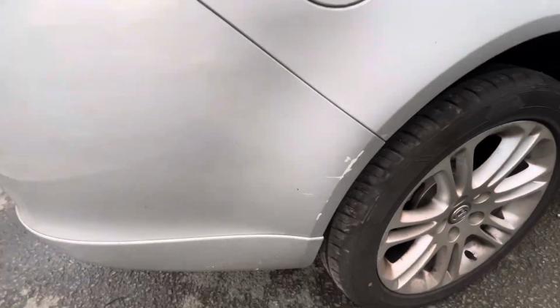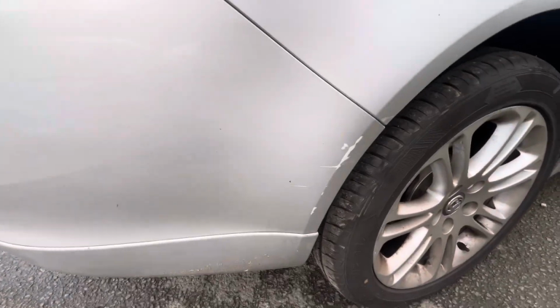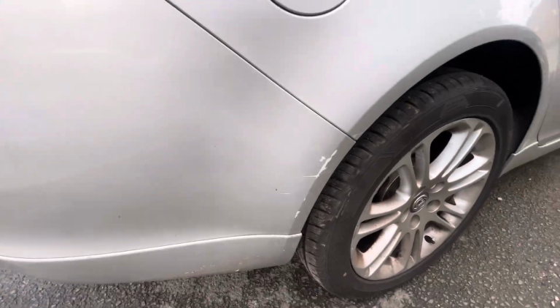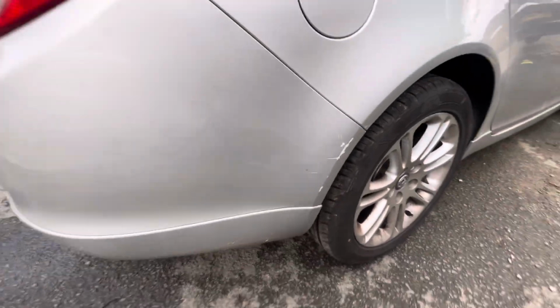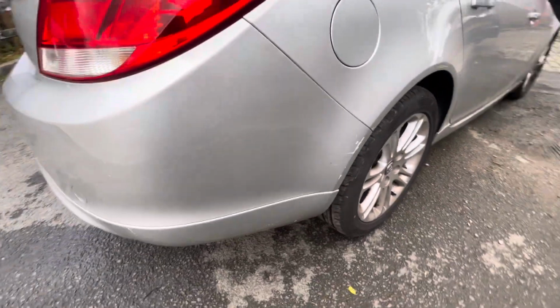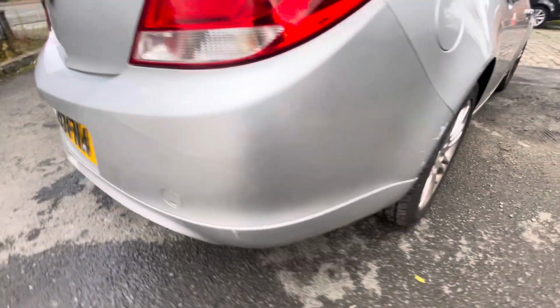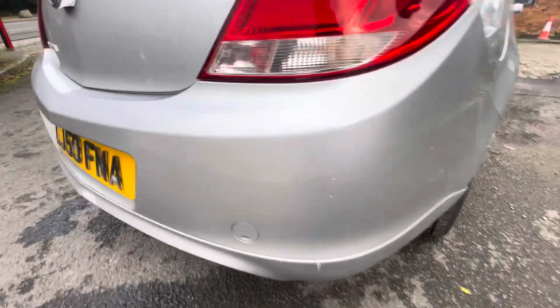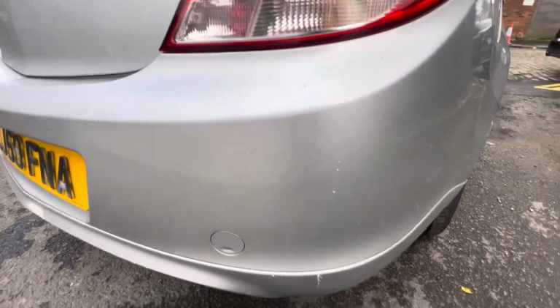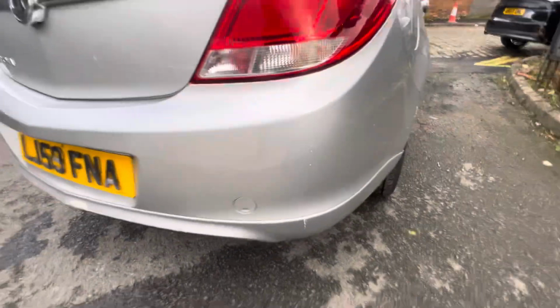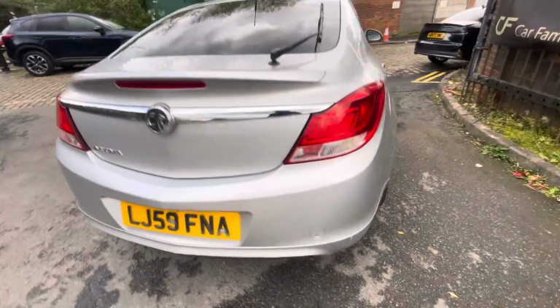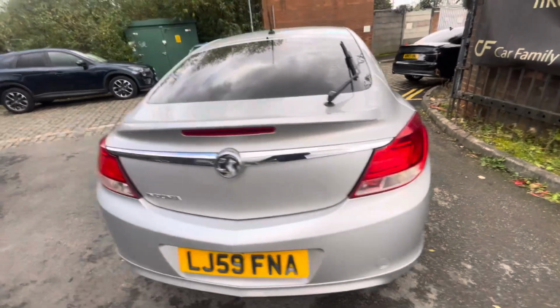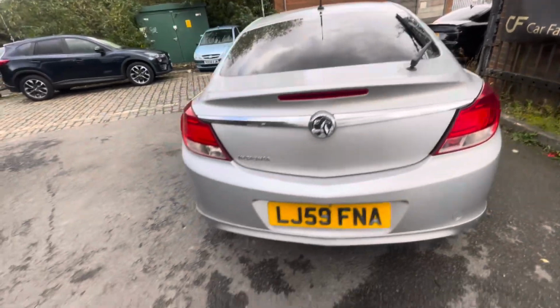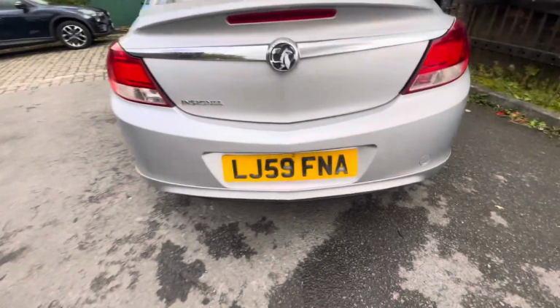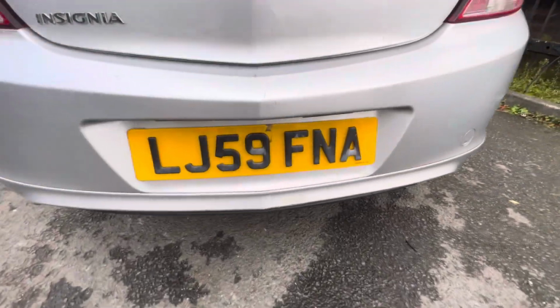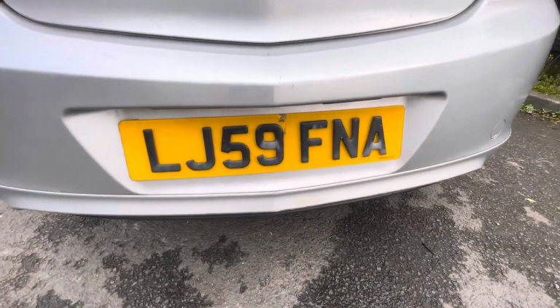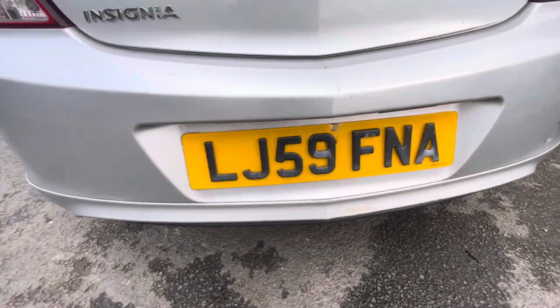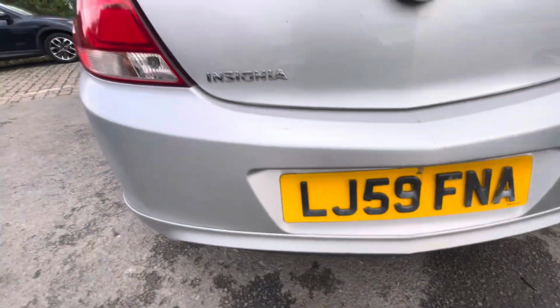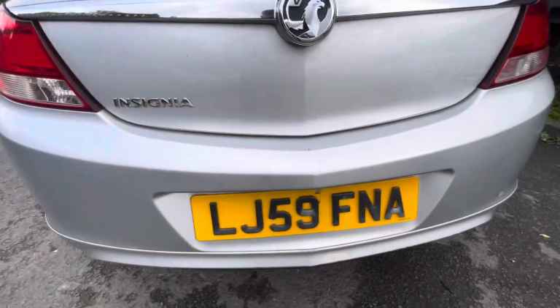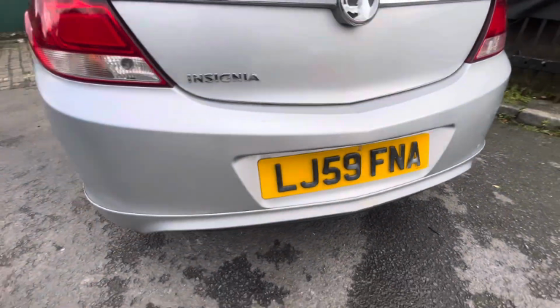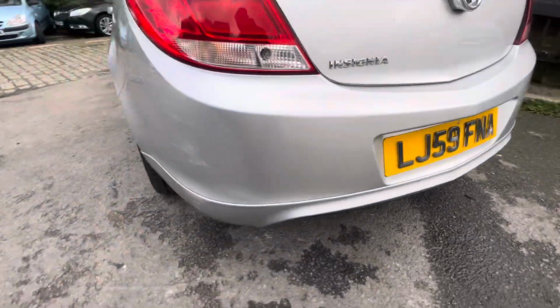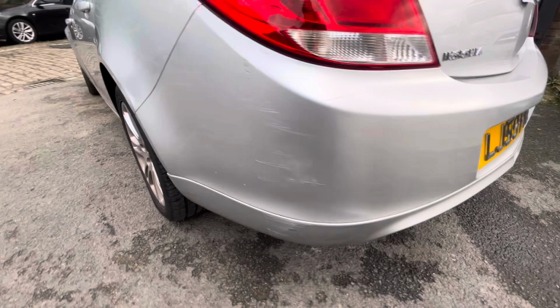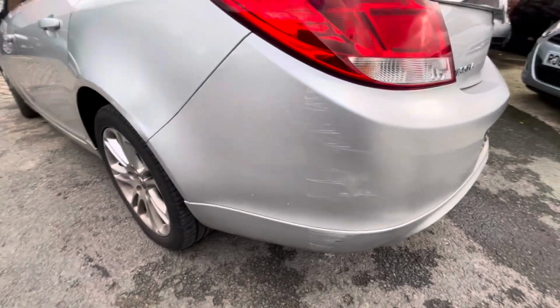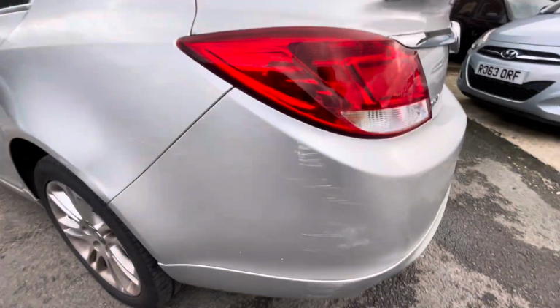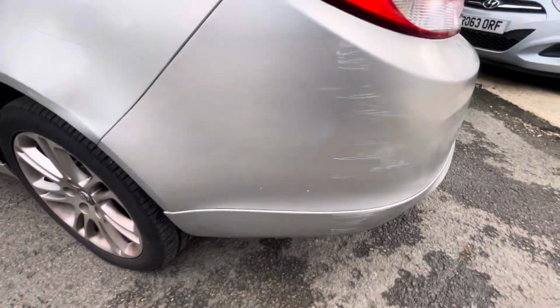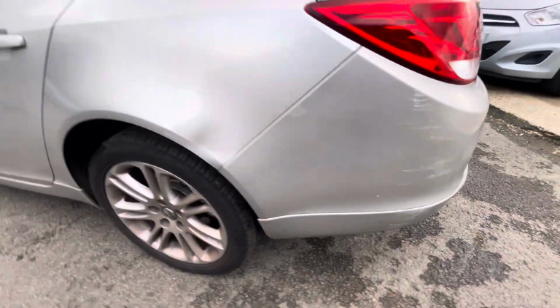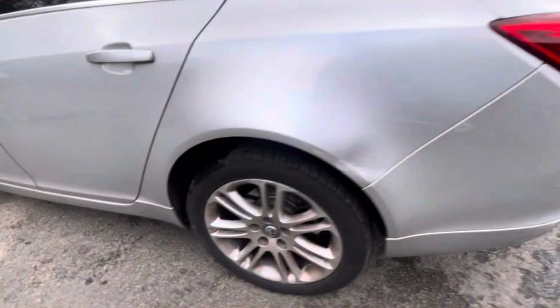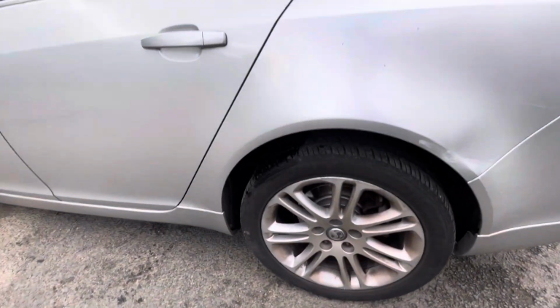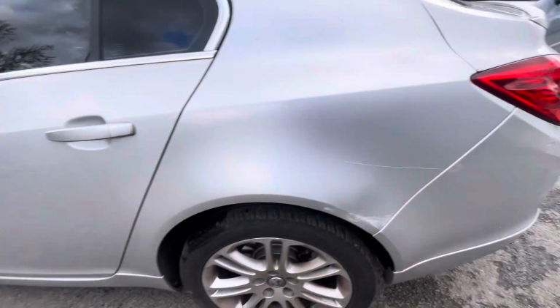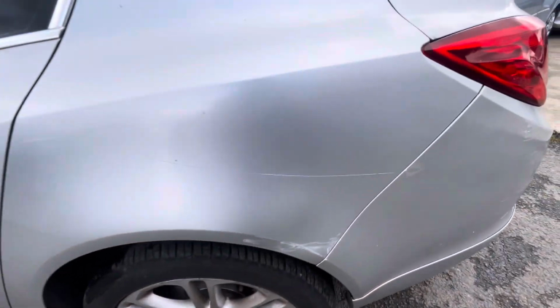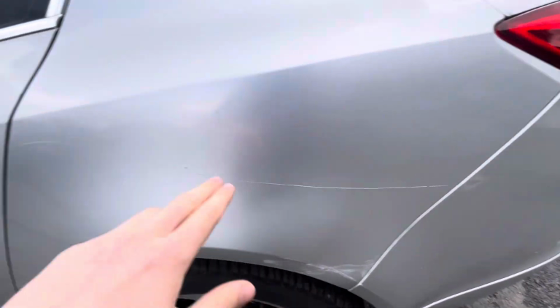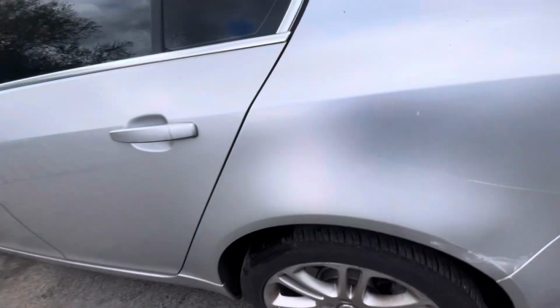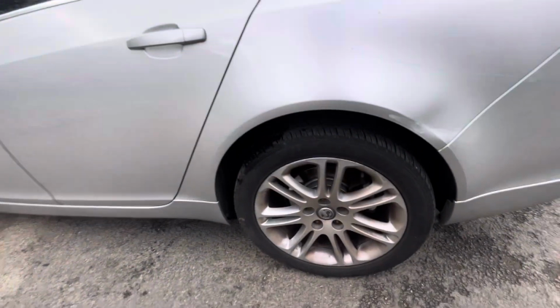The rear quarter panel does have a few marks there, and a few little marks just there. The tailgate's in nice condition. The bumper does have just a few little marks, same with the rear bumper just here. The rear quarter panel does have a scratch going down there.